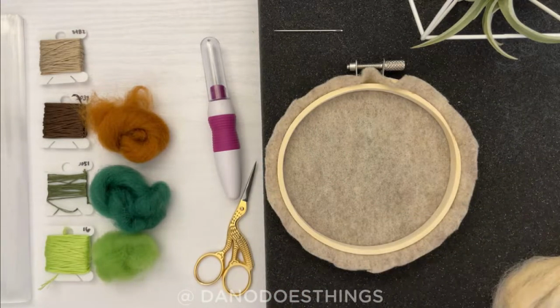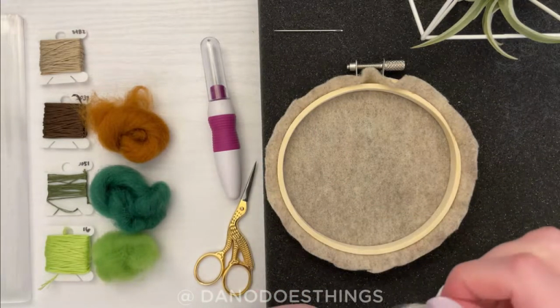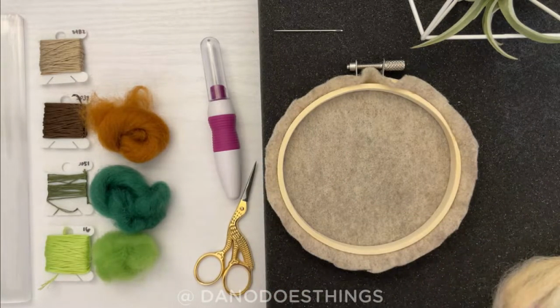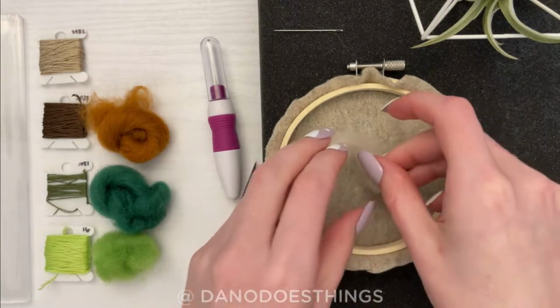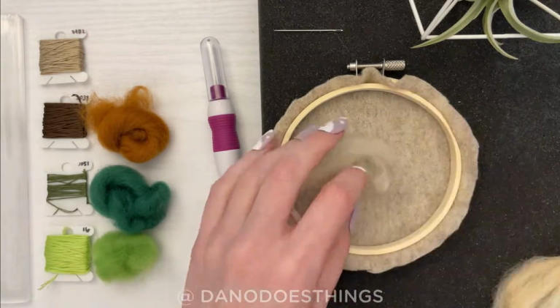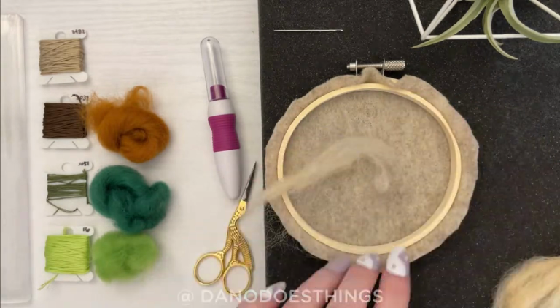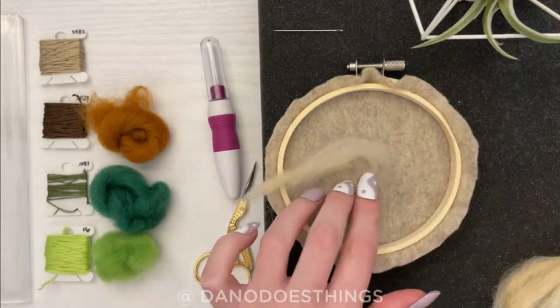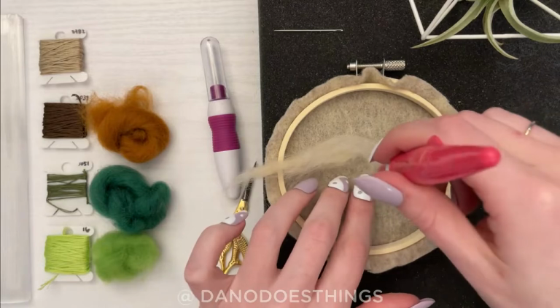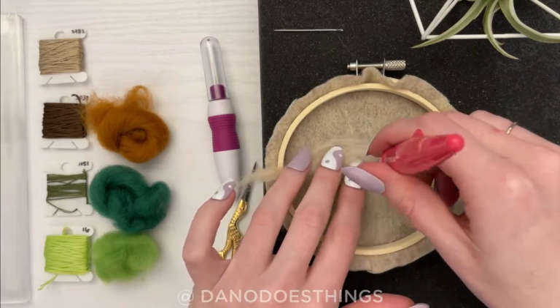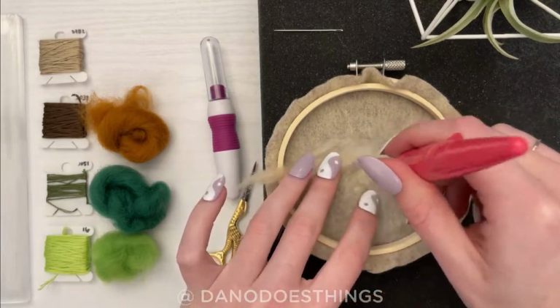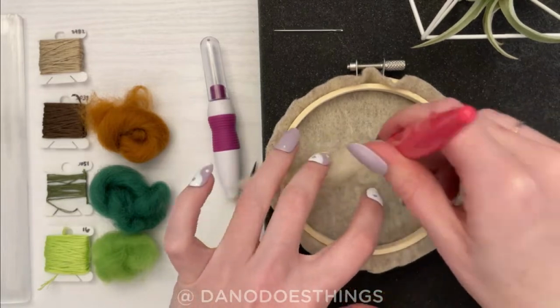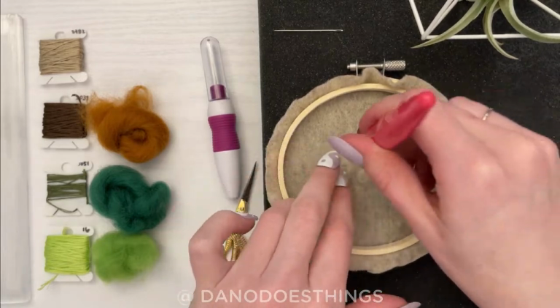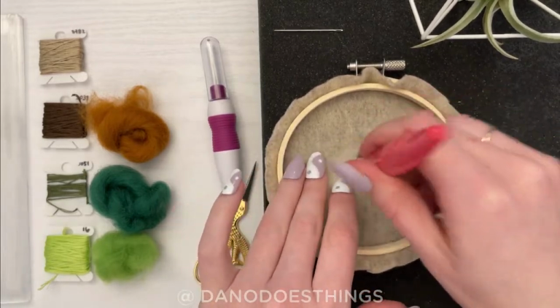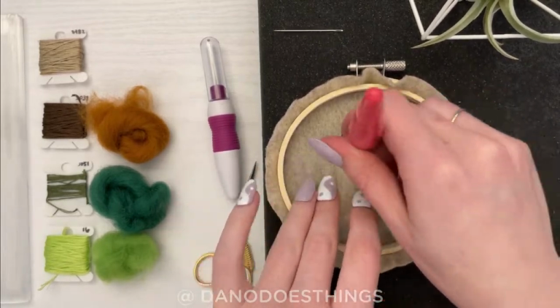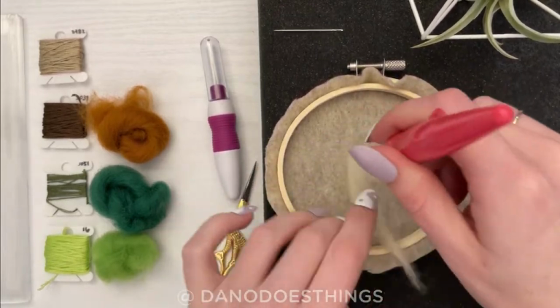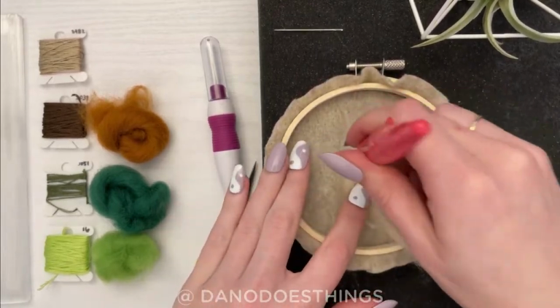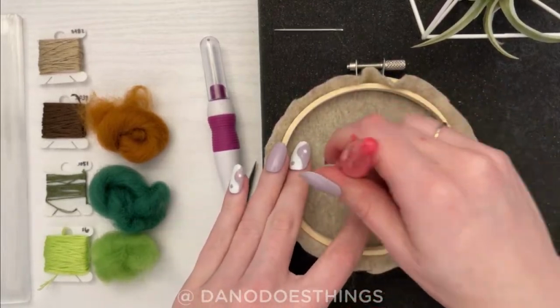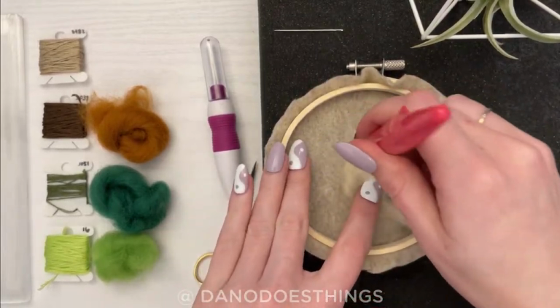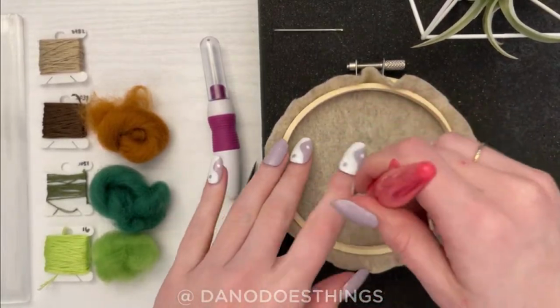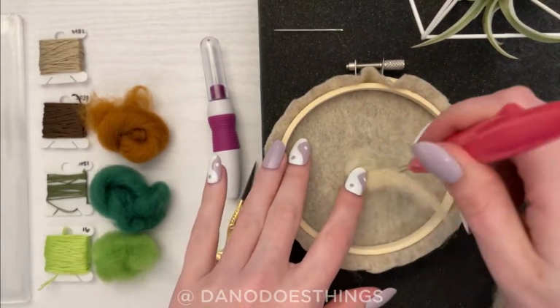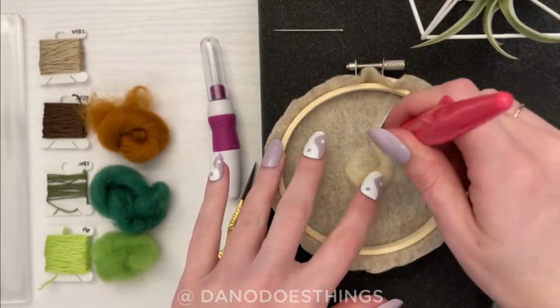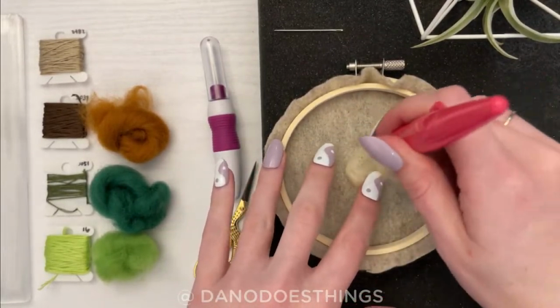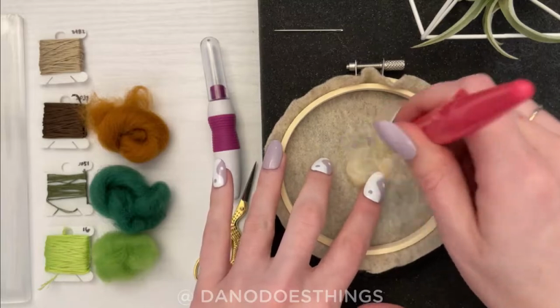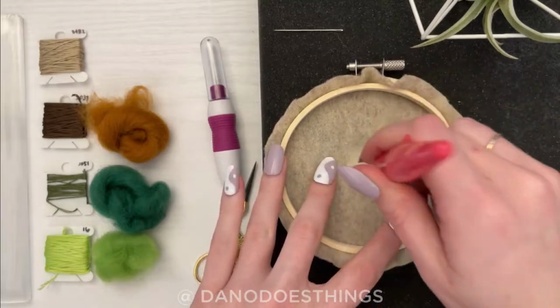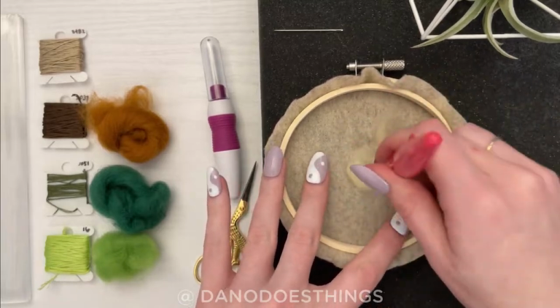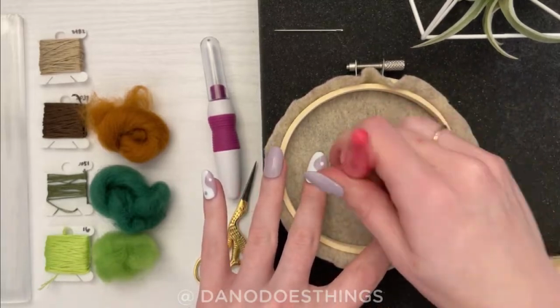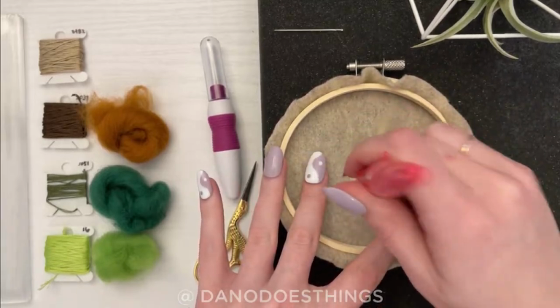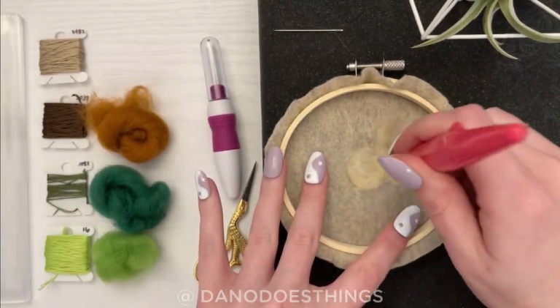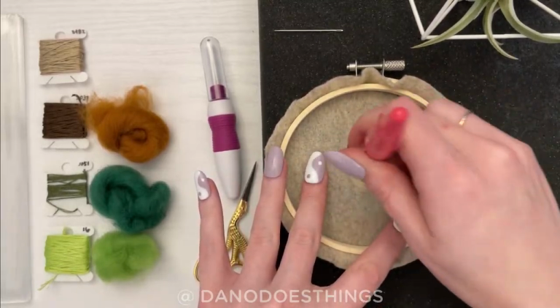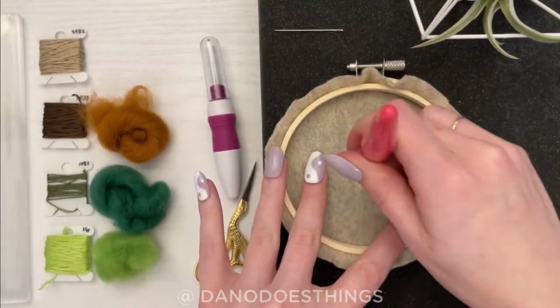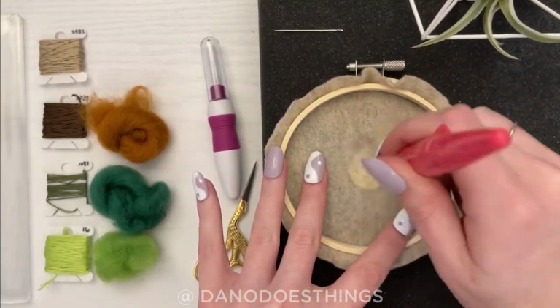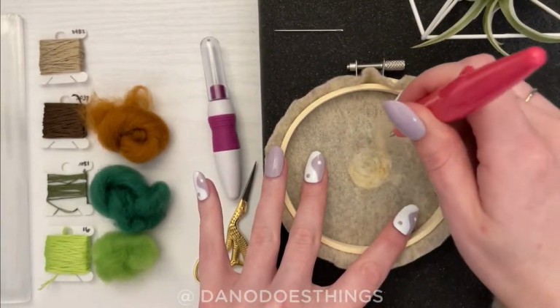The first layer will be the light brown slash tan wool and you'll want to lay it down in a circular pattern. If you have a multi-needle tool, it'll be best to work with to lay down this larger area.